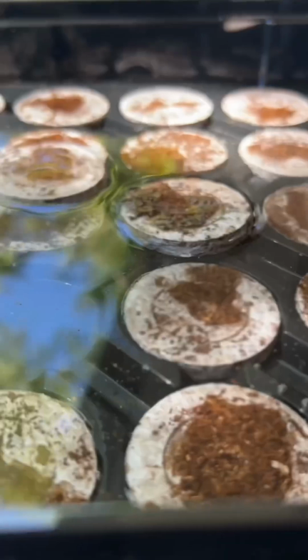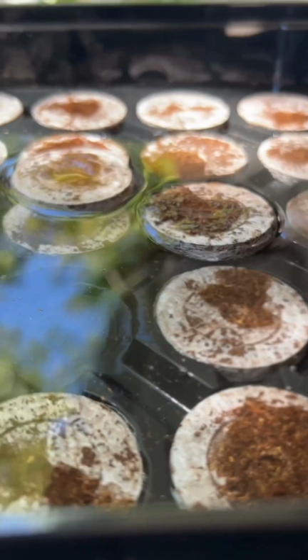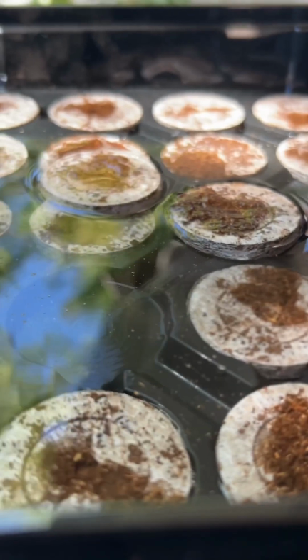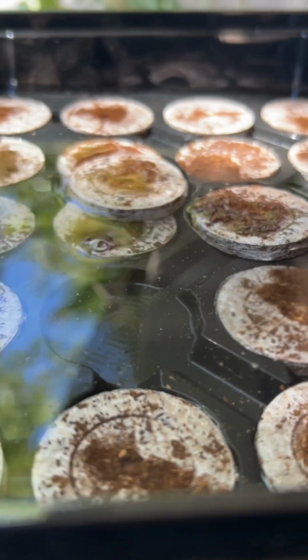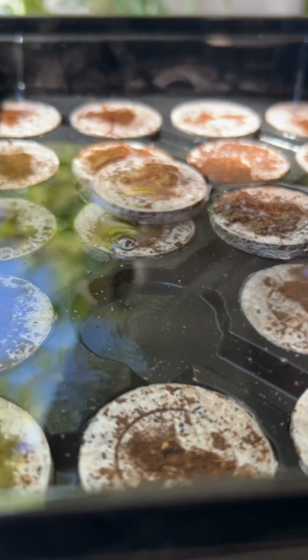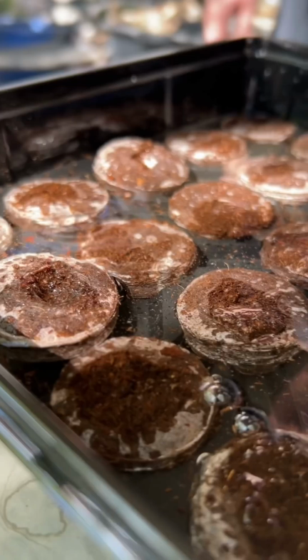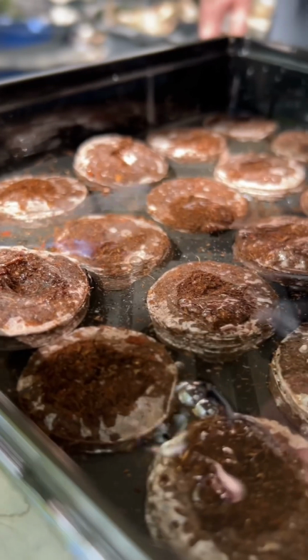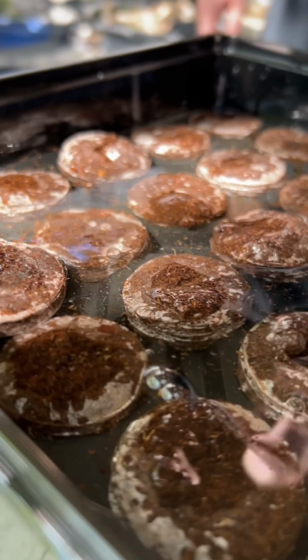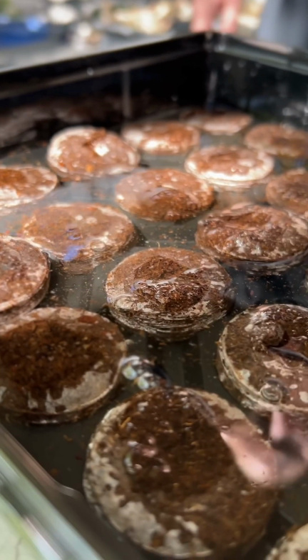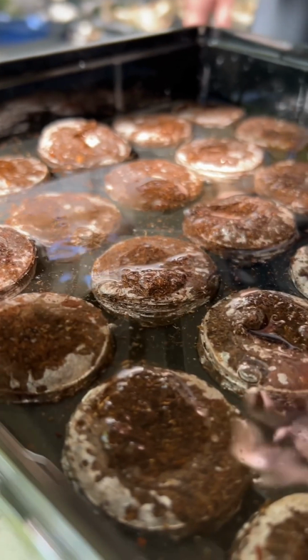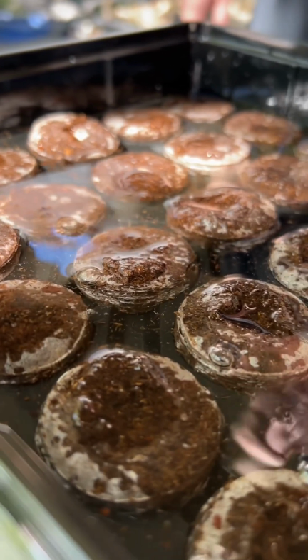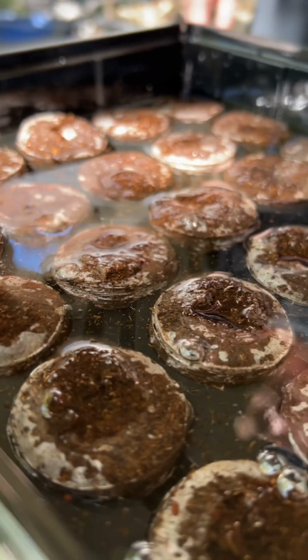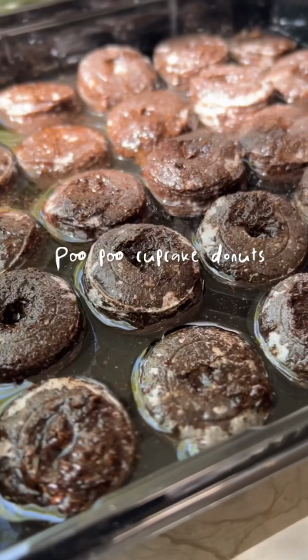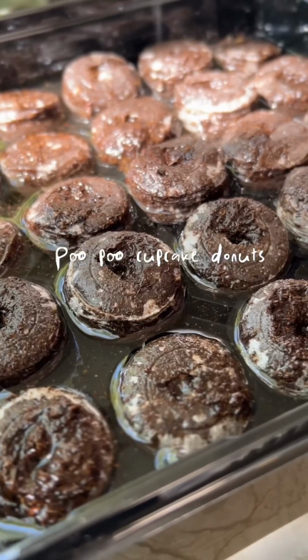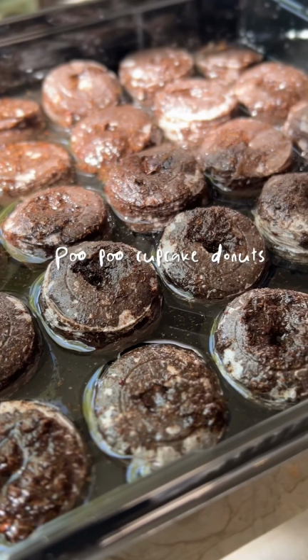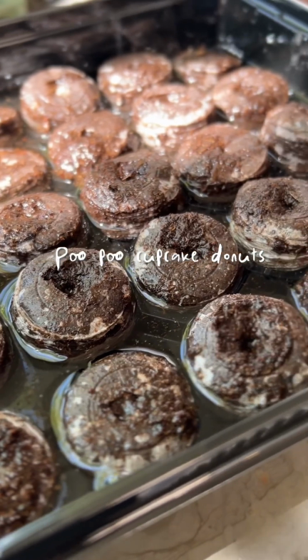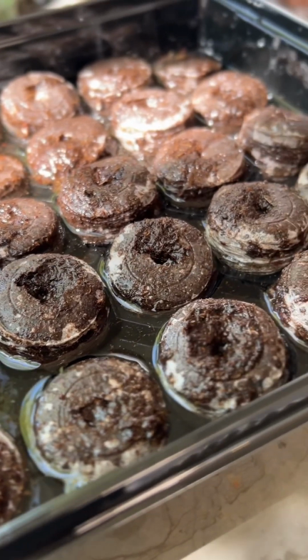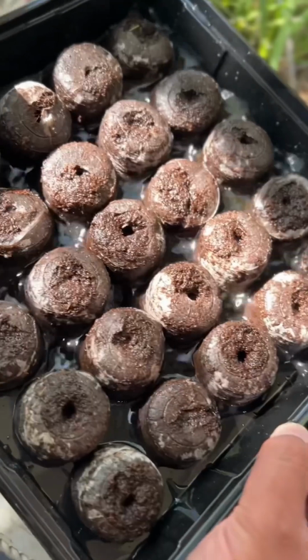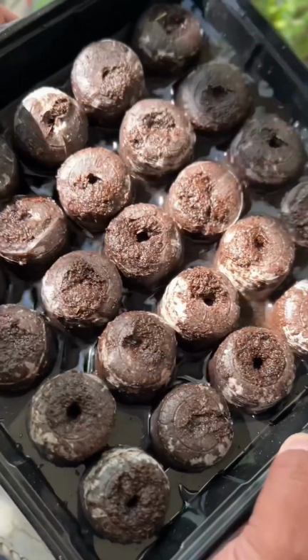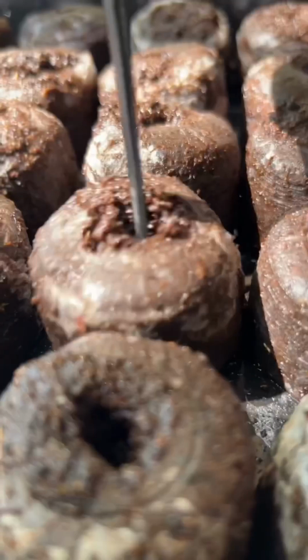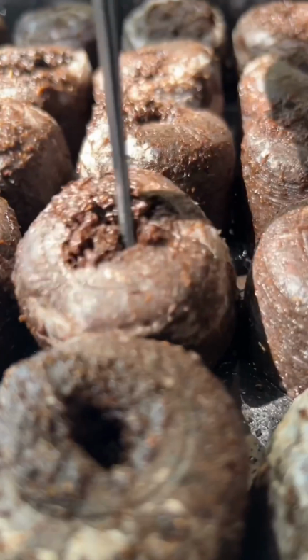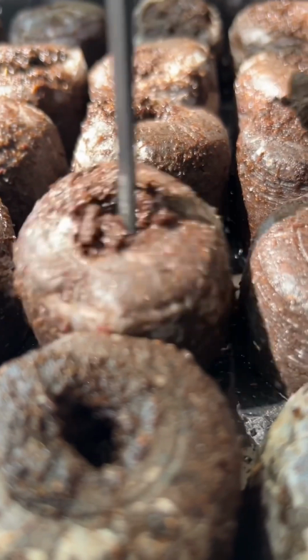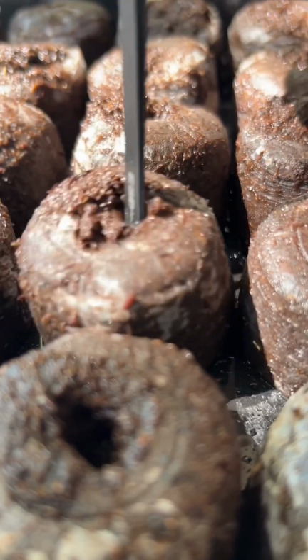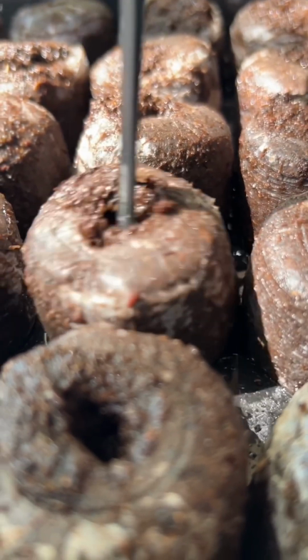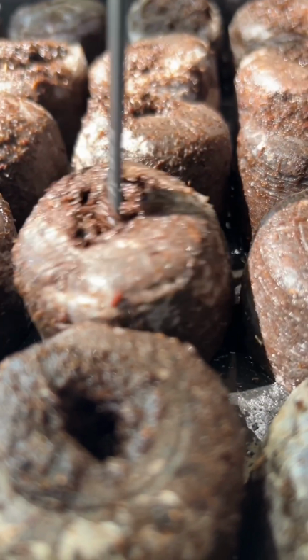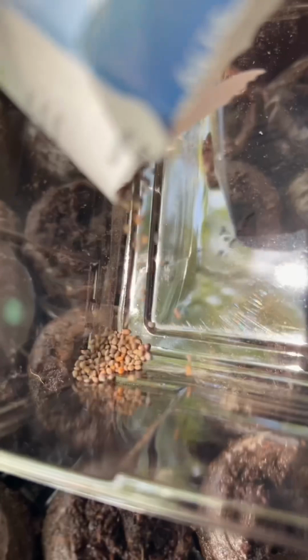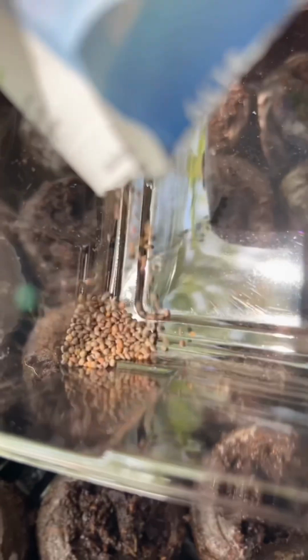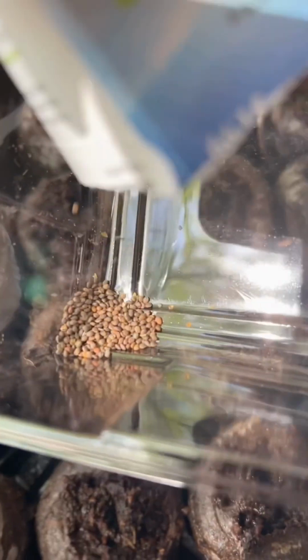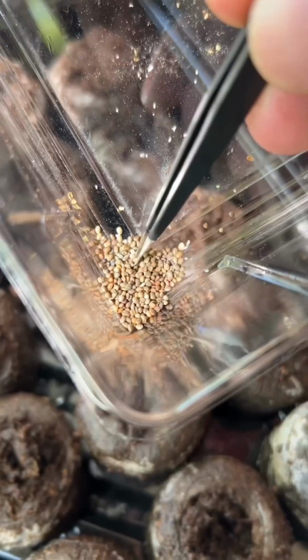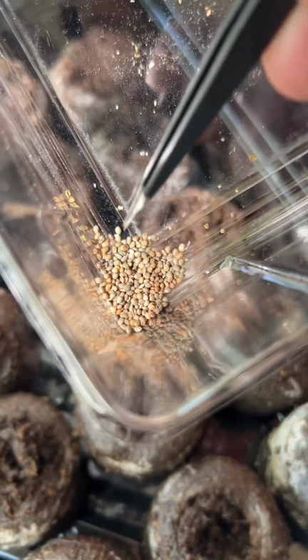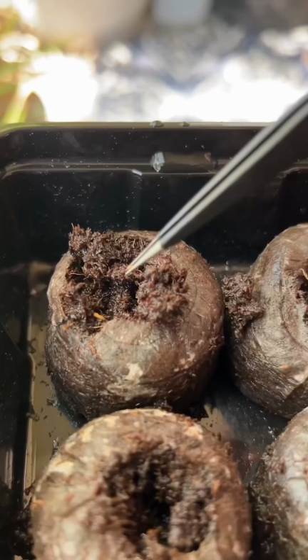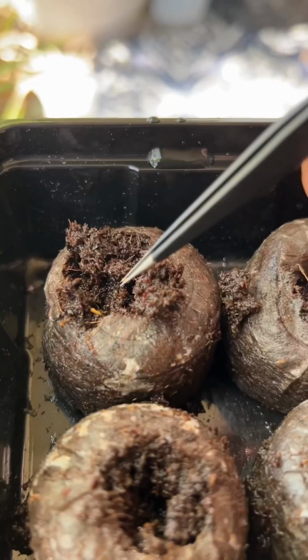These little cups, they poof up. After a few minutes of soaking up the water, they look like little poo-poo cupcake donuts. With a small tool, I pack in the dirt and make a little hole. Each brown meatball gets about two to three seeds.